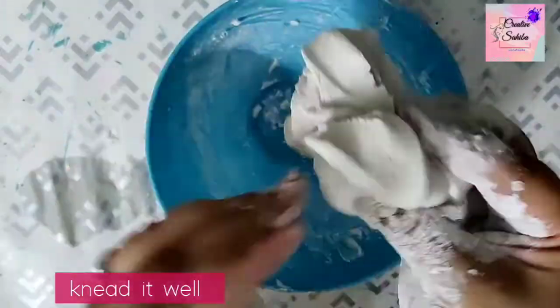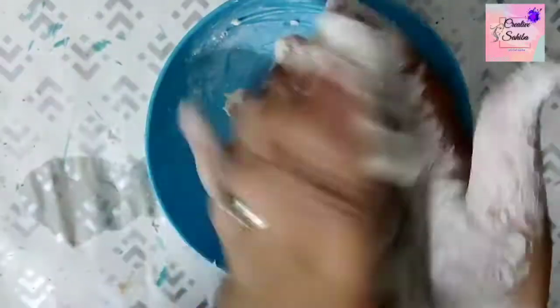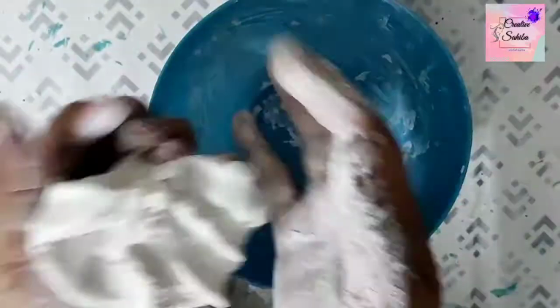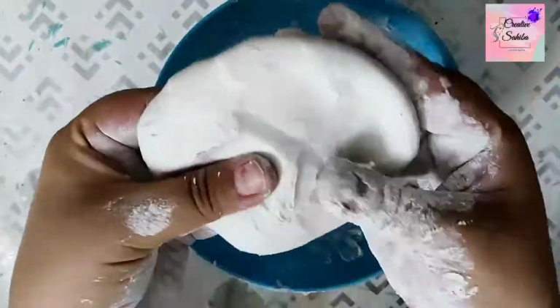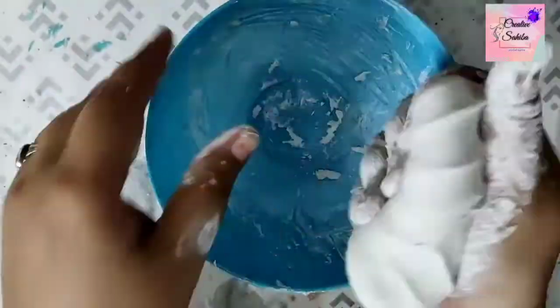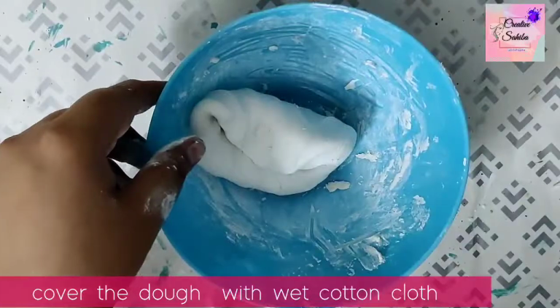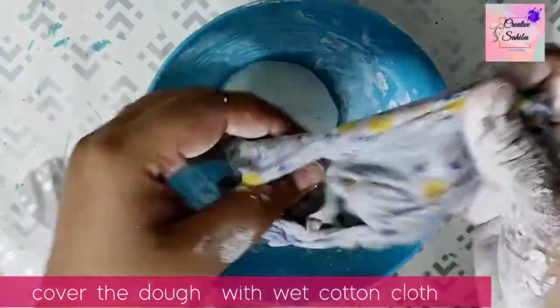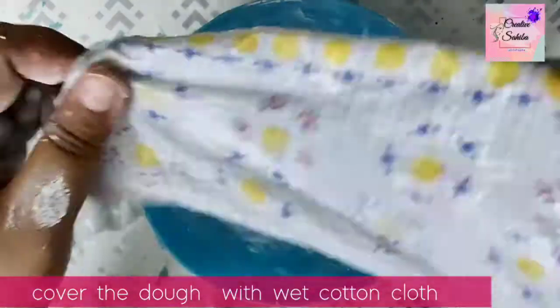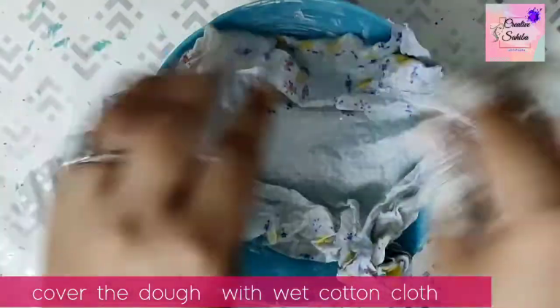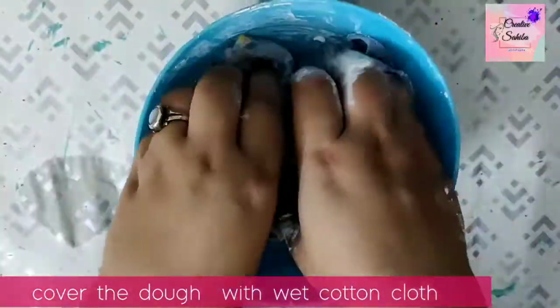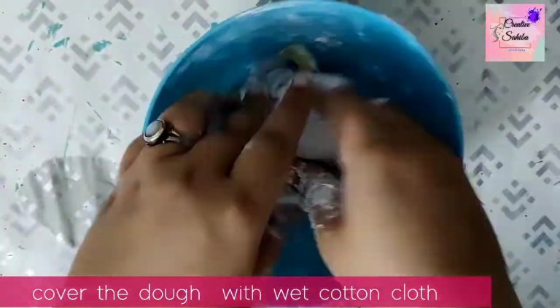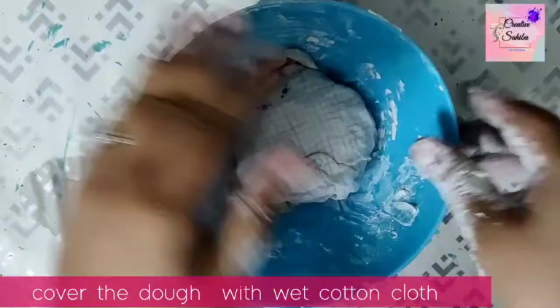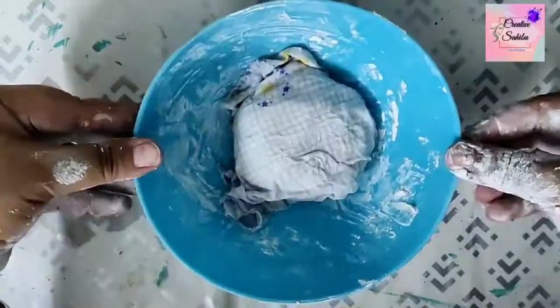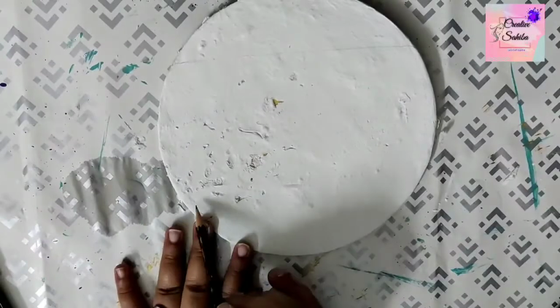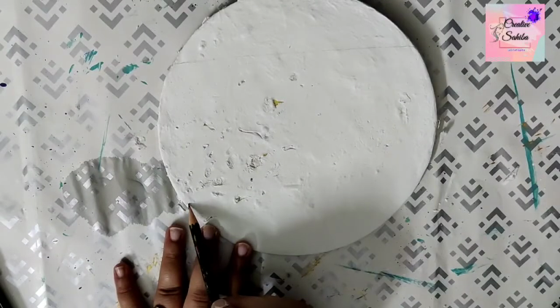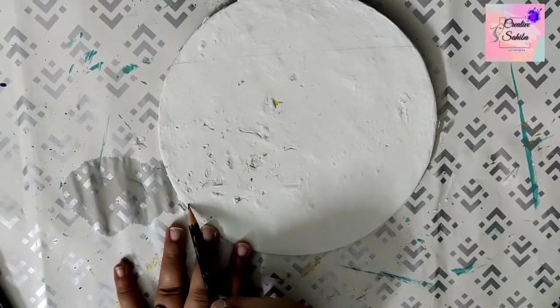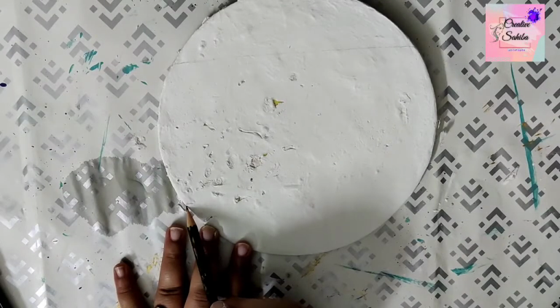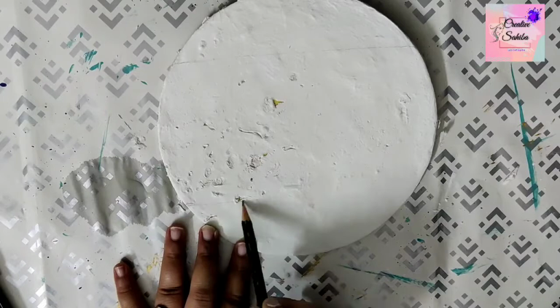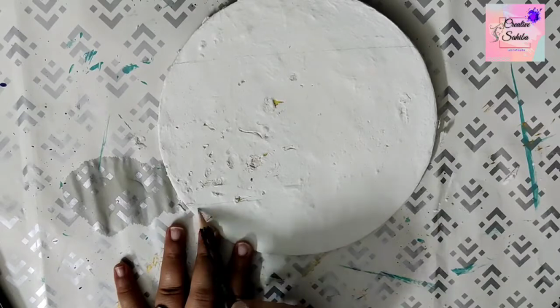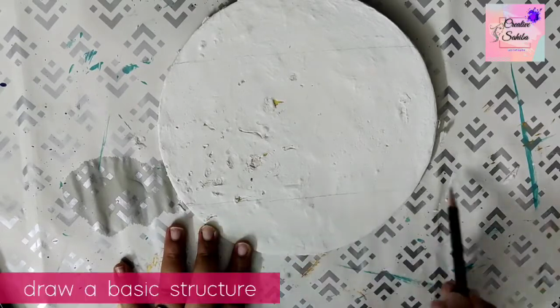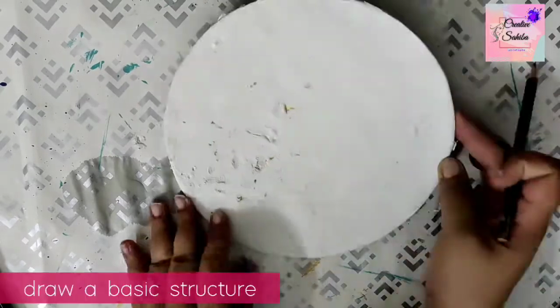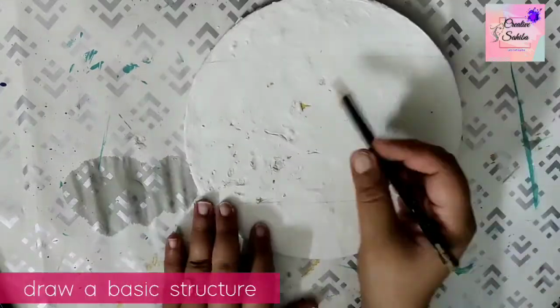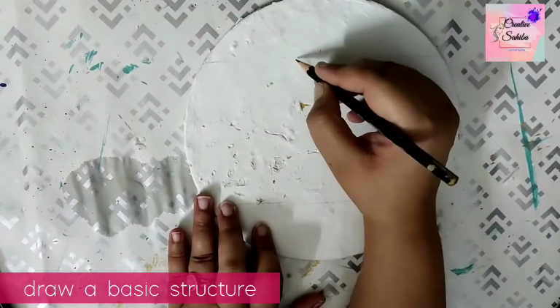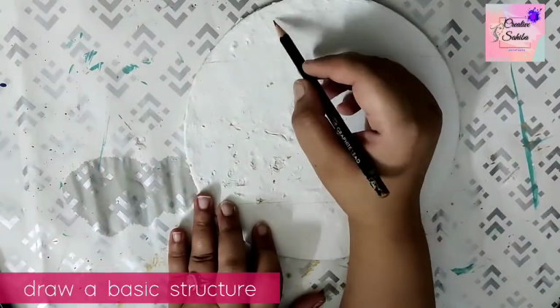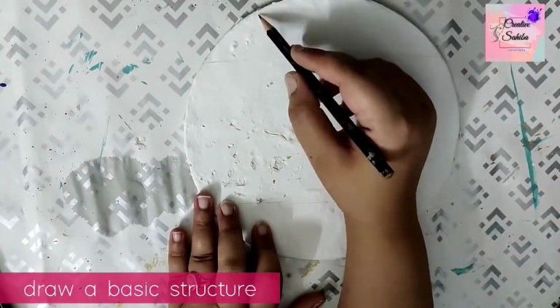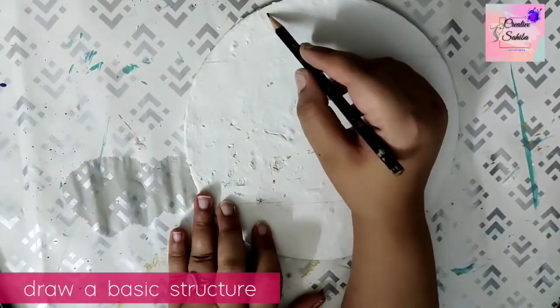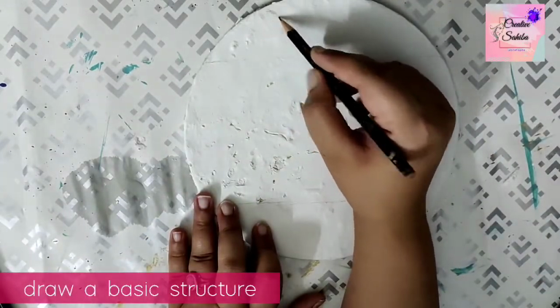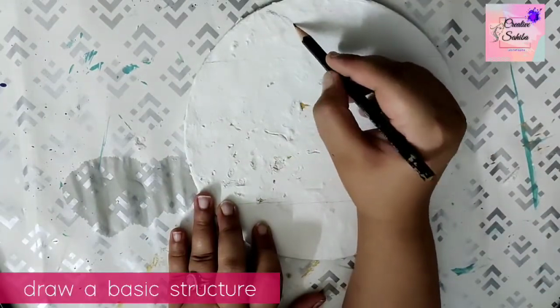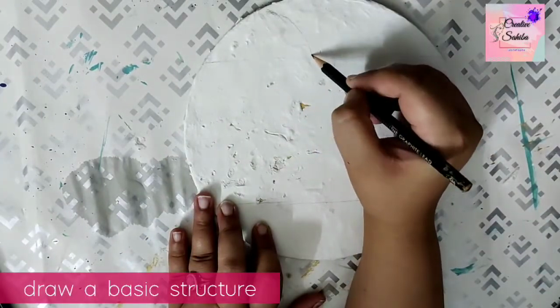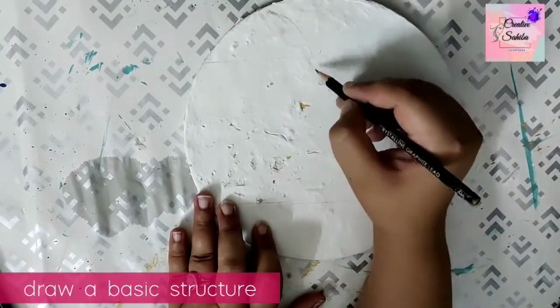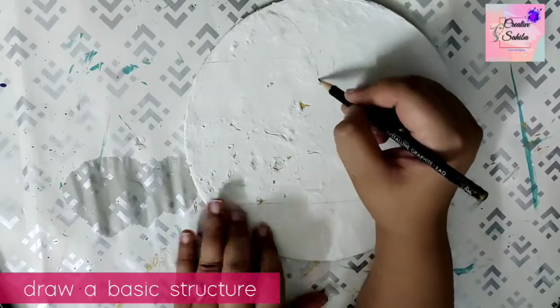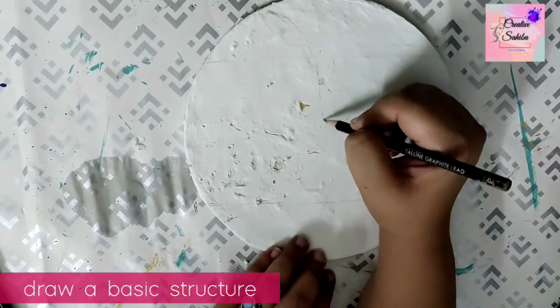Dough banane ke baad aap isse ek gile cotton ke kapde se zarur dhak dein. Yeh se kuch ghanton ke liye intact rukkega aur jab aap apna article banayen to isse thoda thoda nikal kar use karayen. (After making the dough, cover it with a damp cotton cloth to keep it intact for a few hours, and take out small portions as needed while working on your article.)